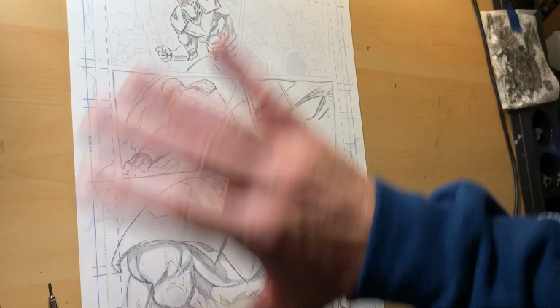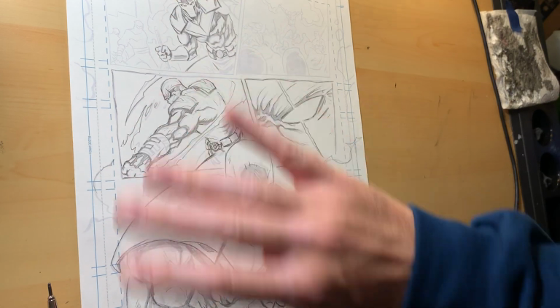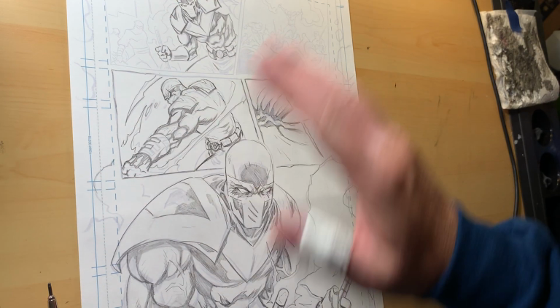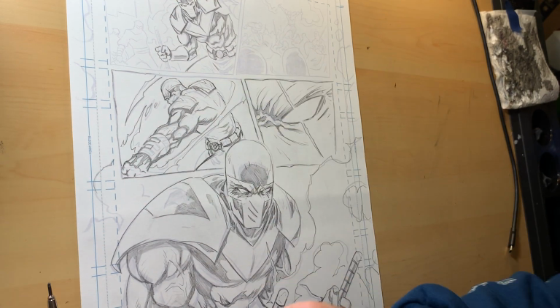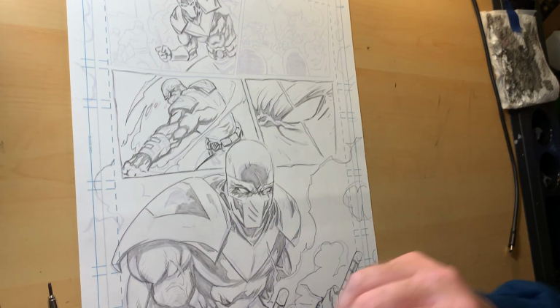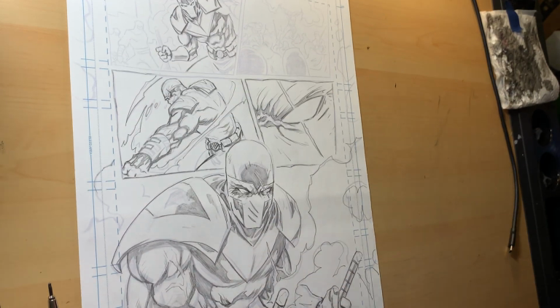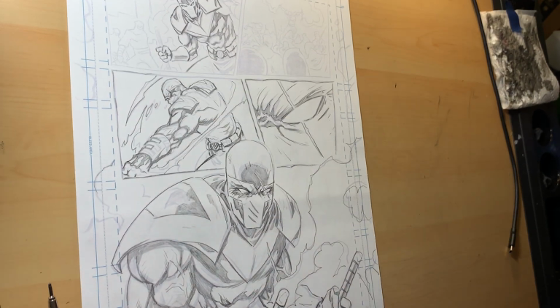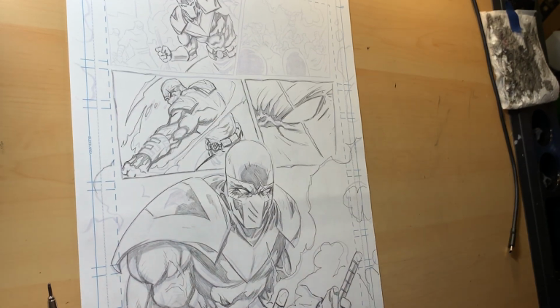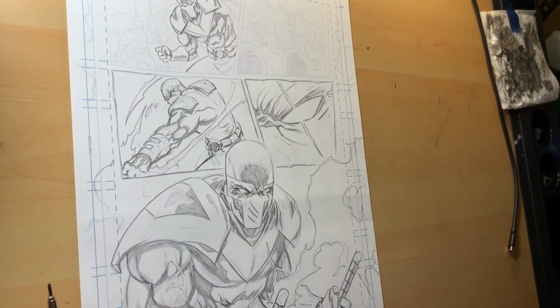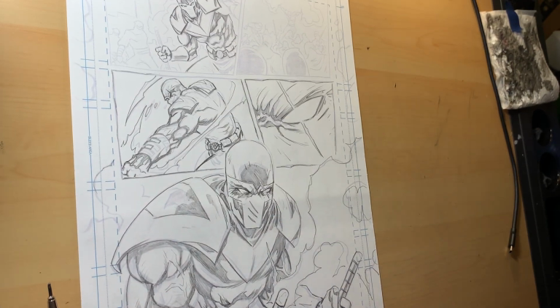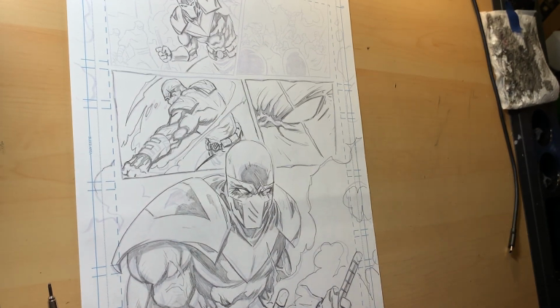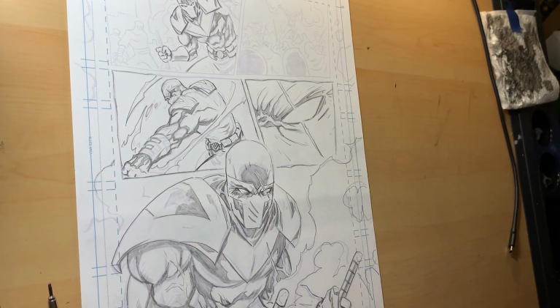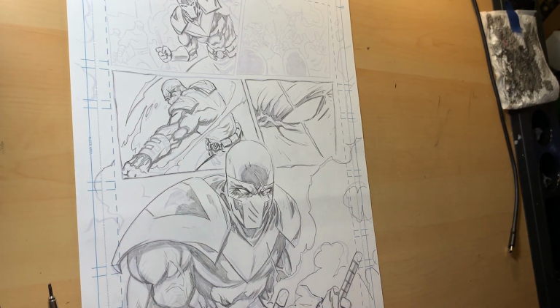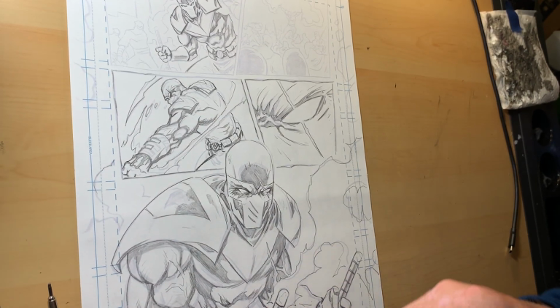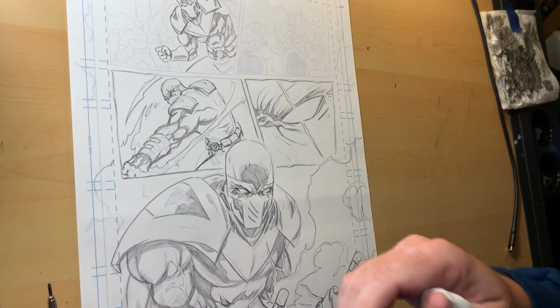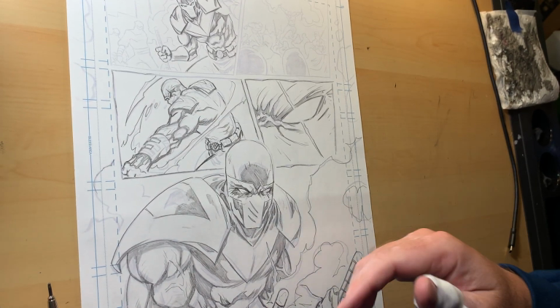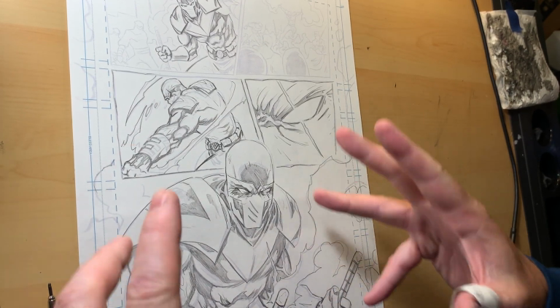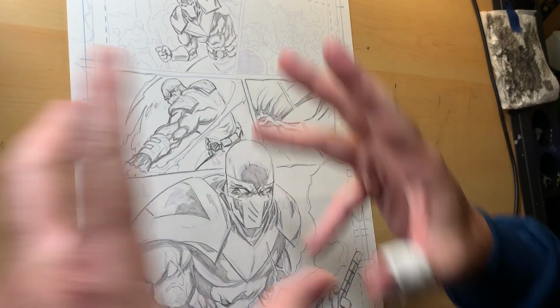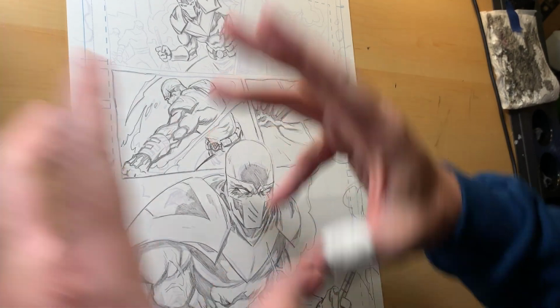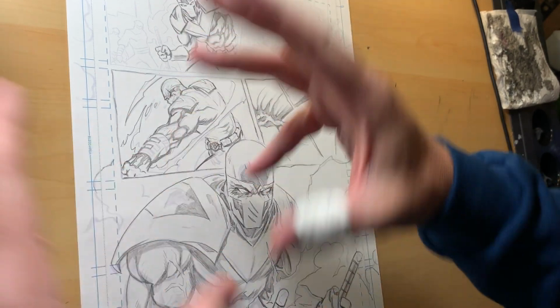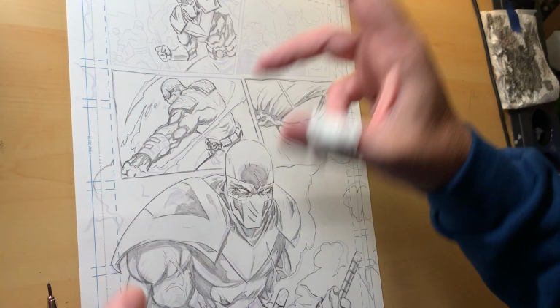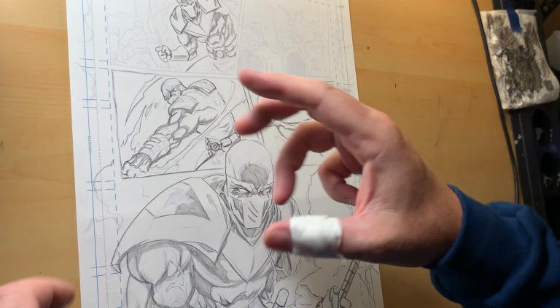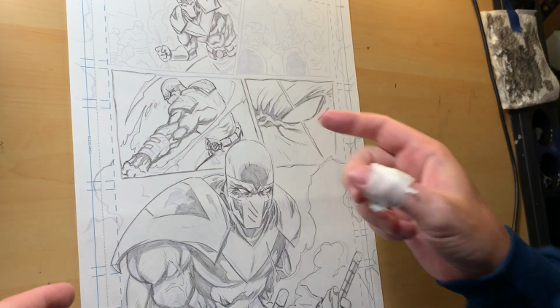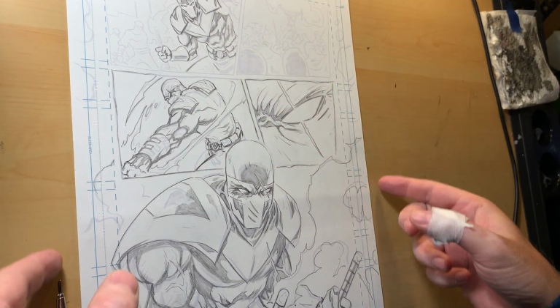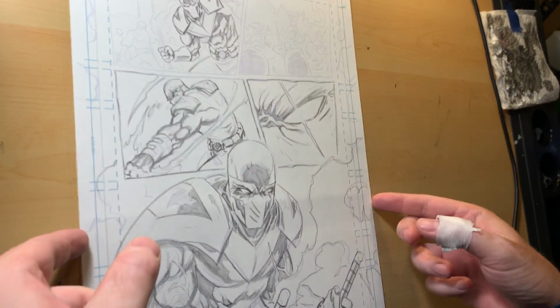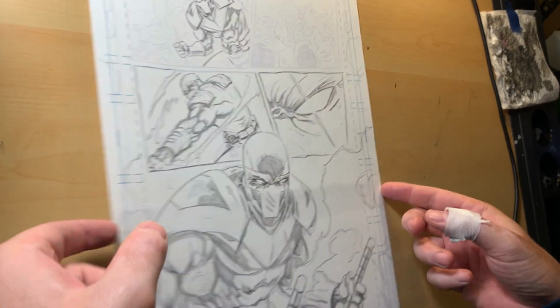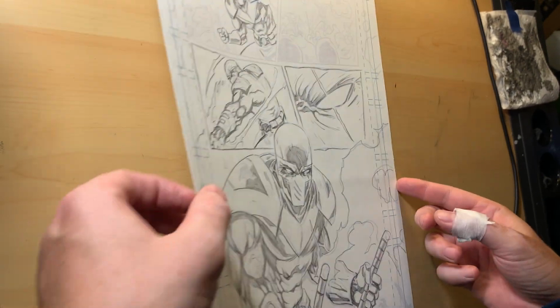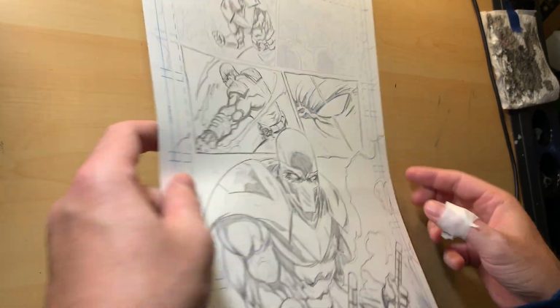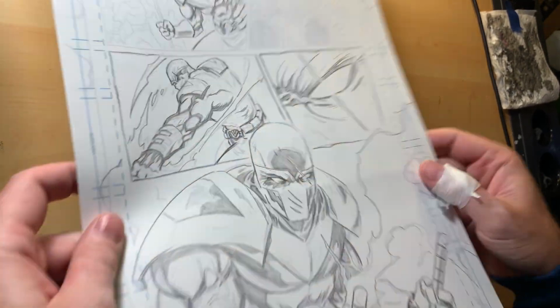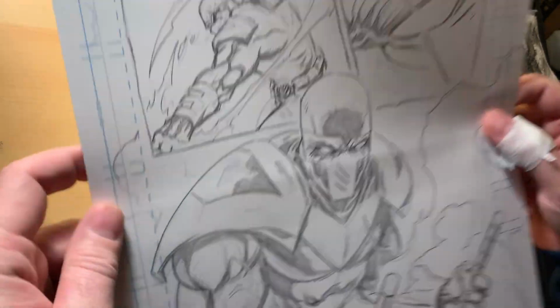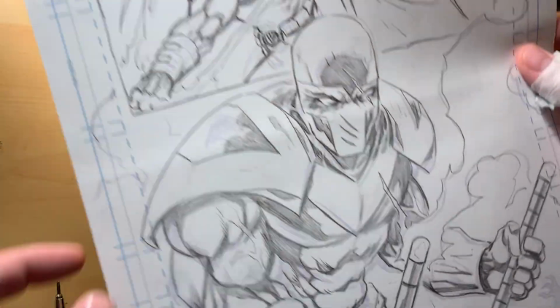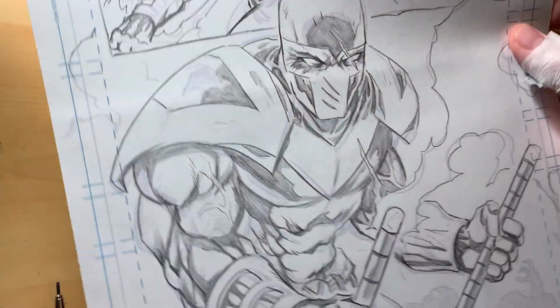Hey everybody, Dylan Distraction here, coming to you live from Batlantic Studios. I'm going to do a quick back-of-the-drawing-board talk about a comic book show that's on my drawing table — Versus Hell Road Redemption.